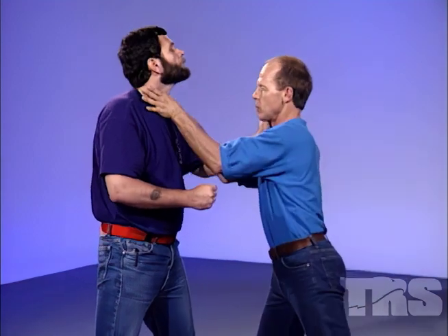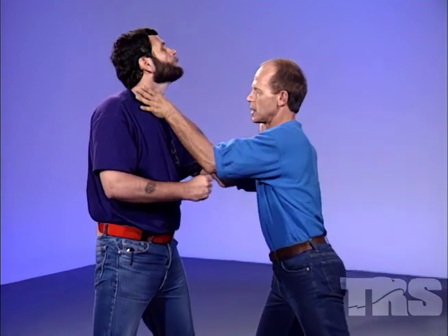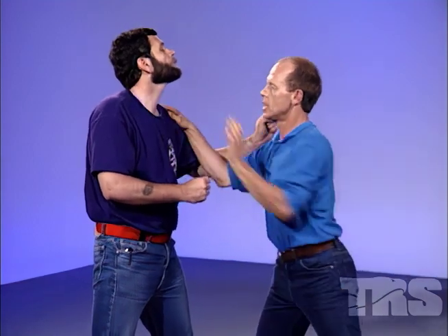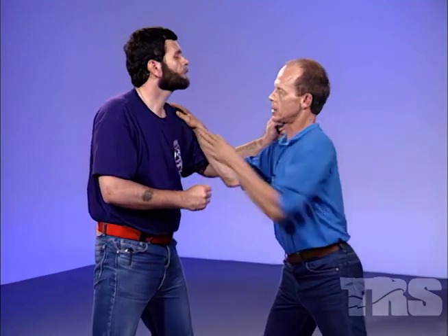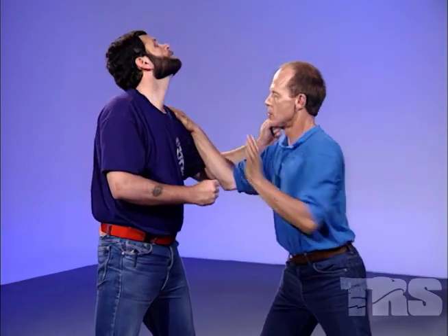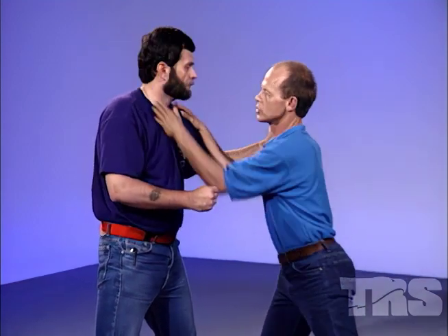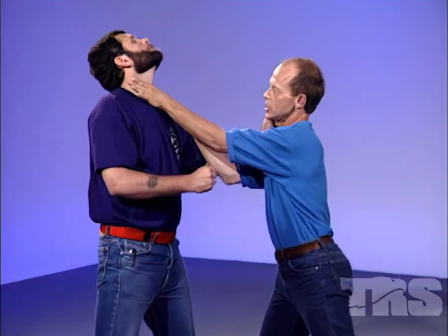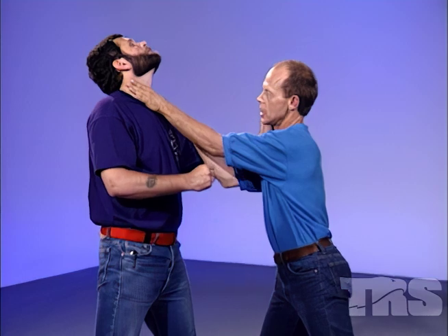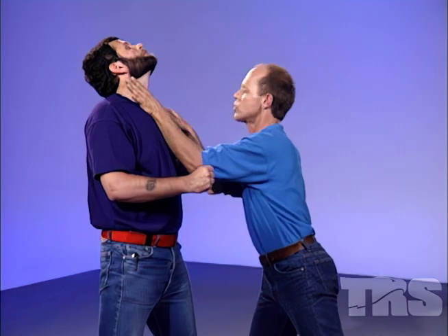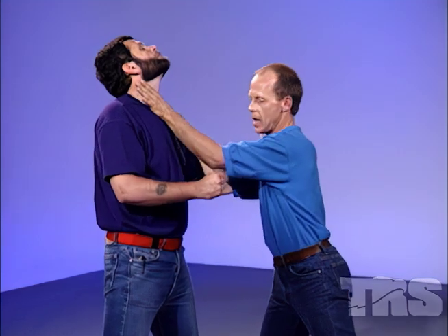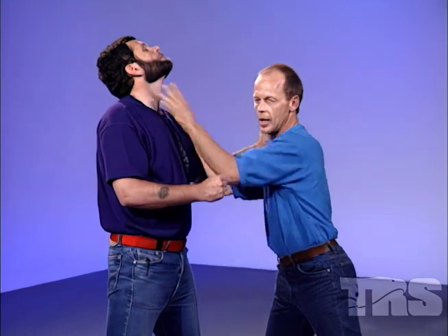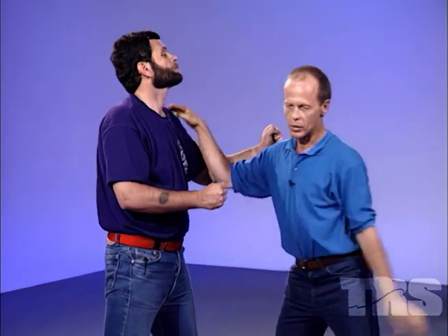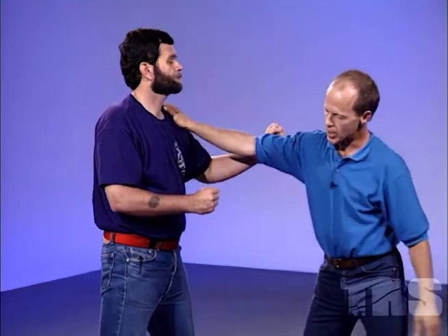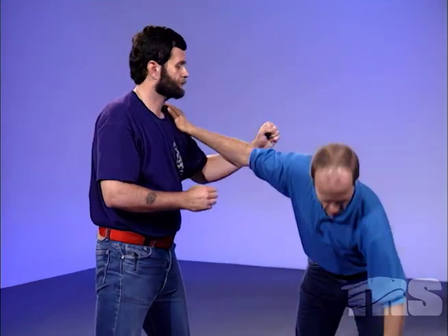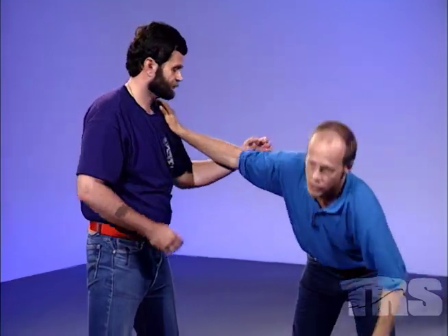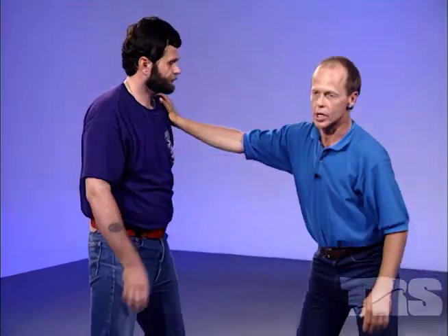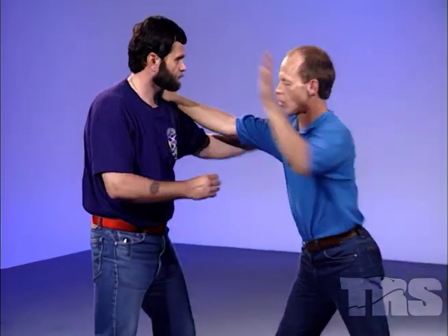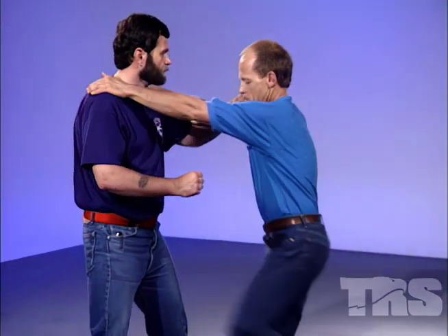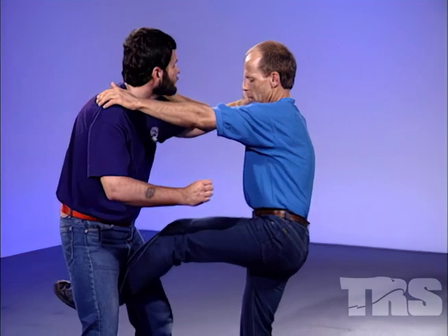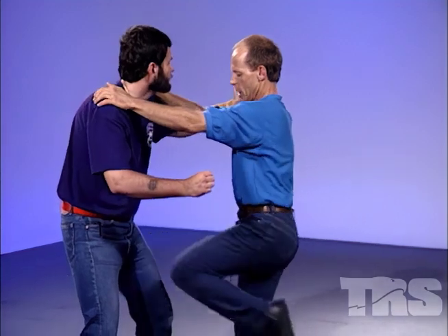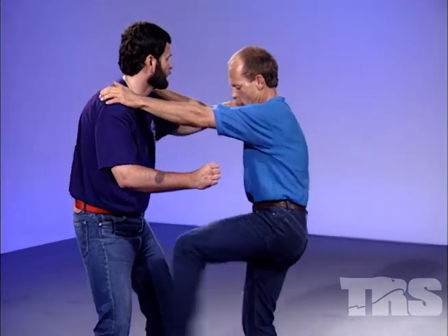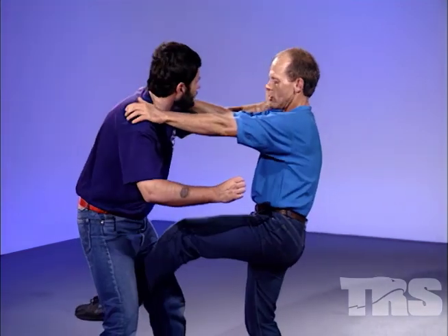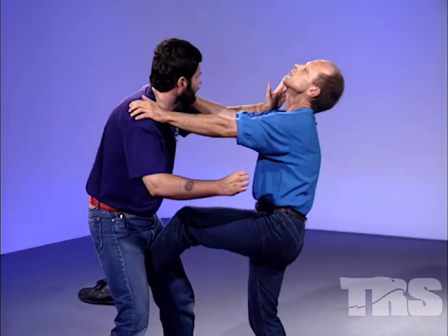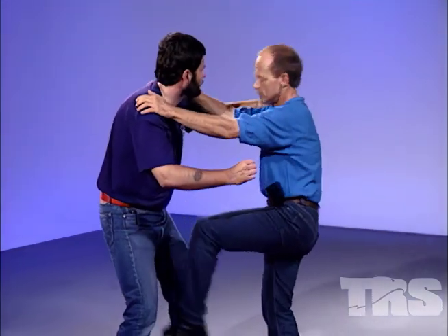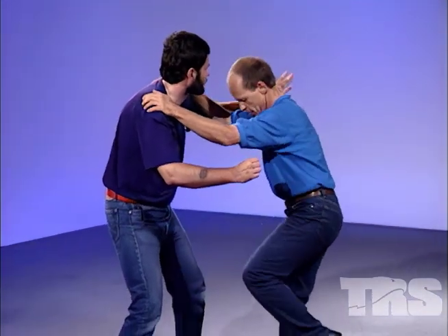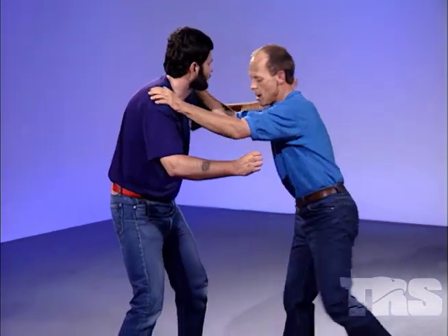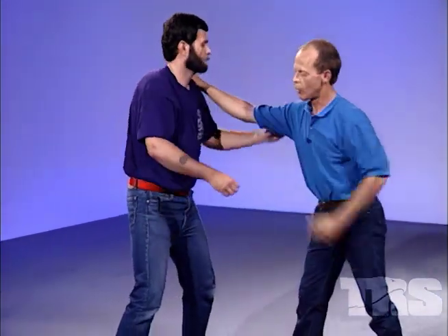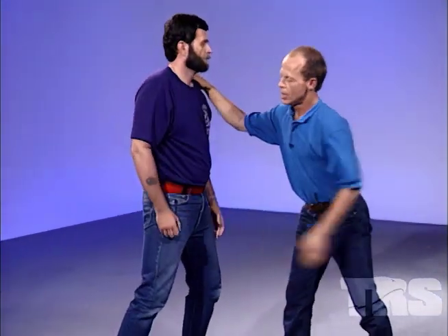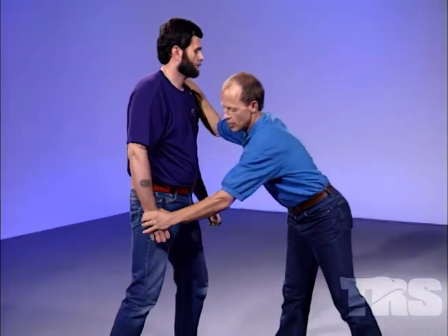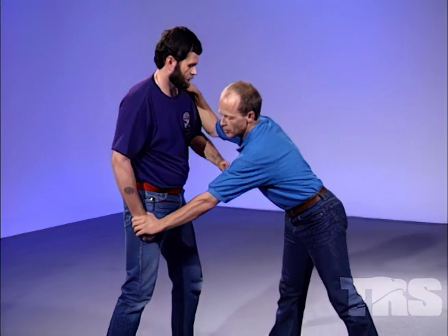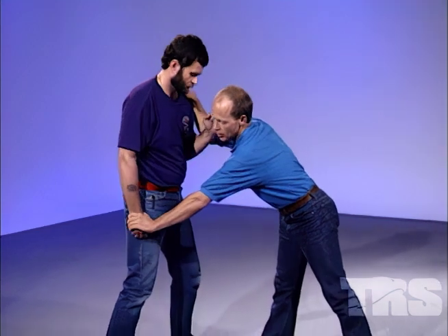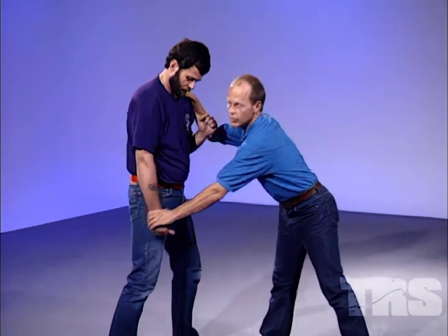Number two: web hand strike to the throat — boom, like this. Hit there, bounce out to the chest, hit there, pushing them back. Number three: use of the shin to the groin — boom, lift up, punch toes and lift up.